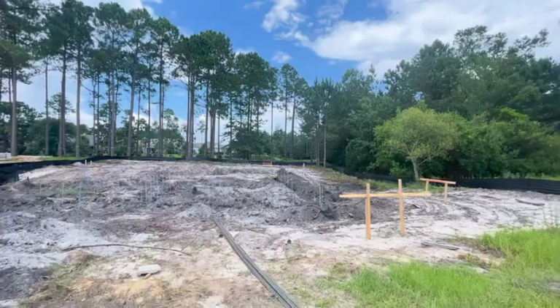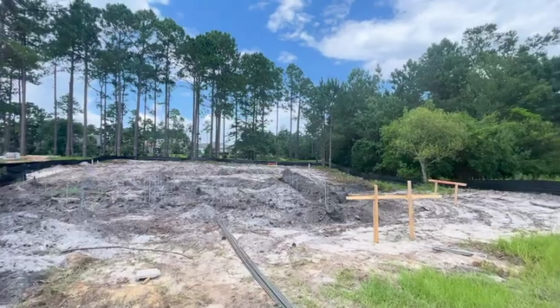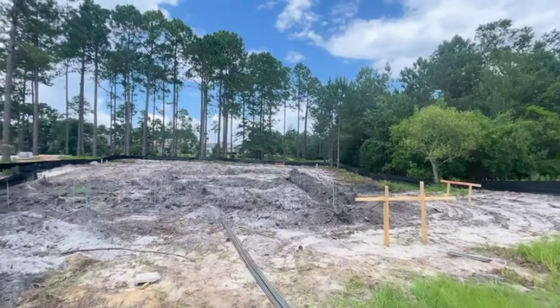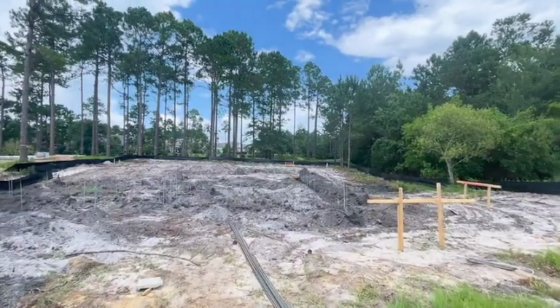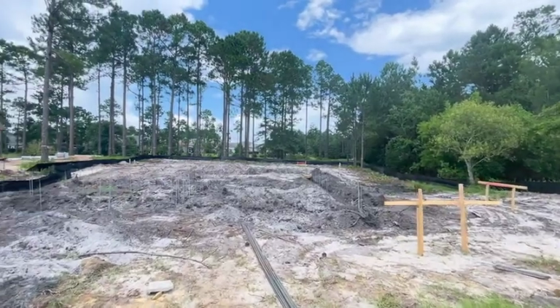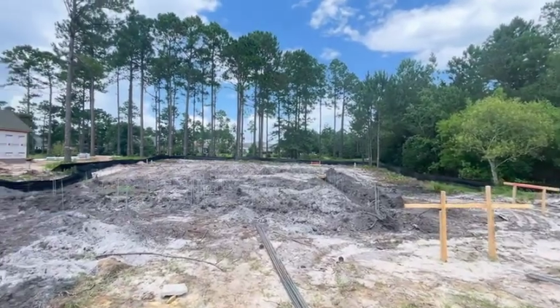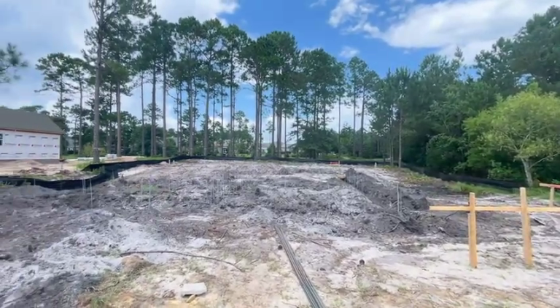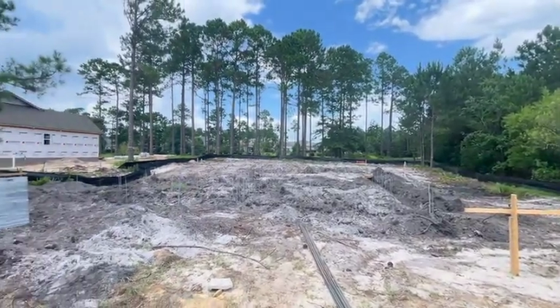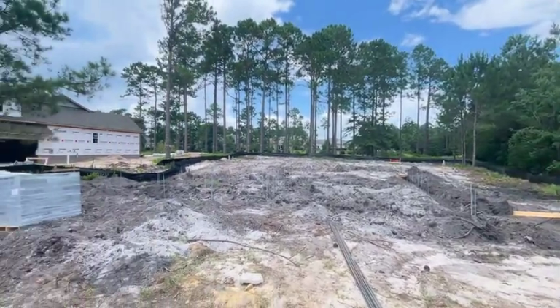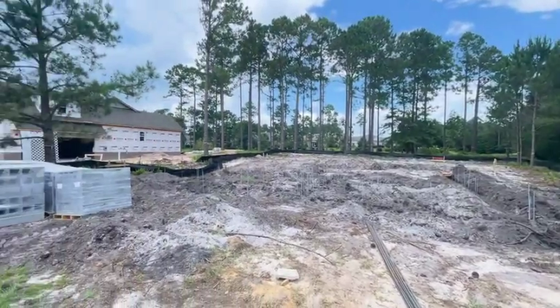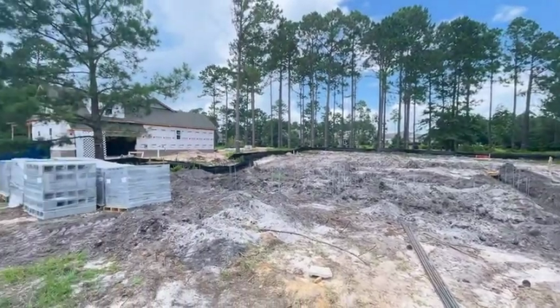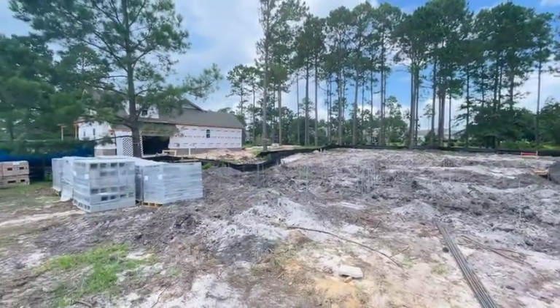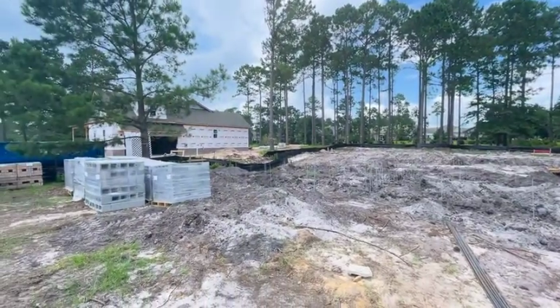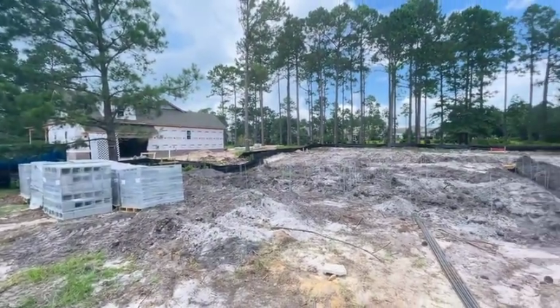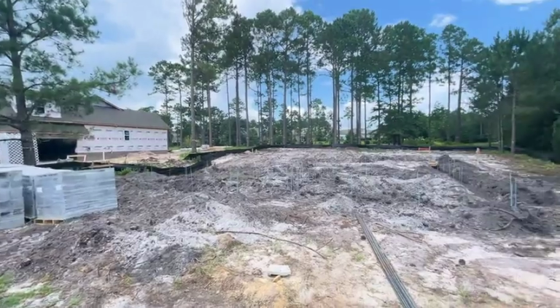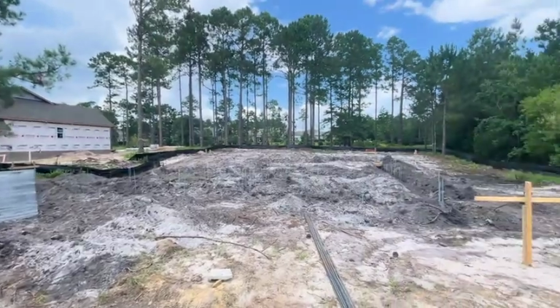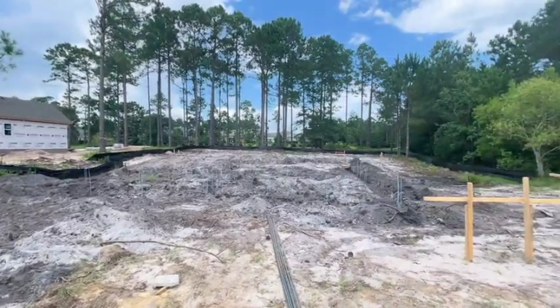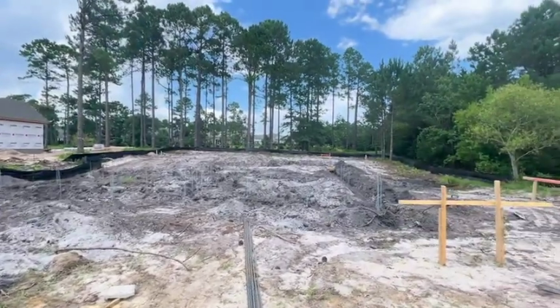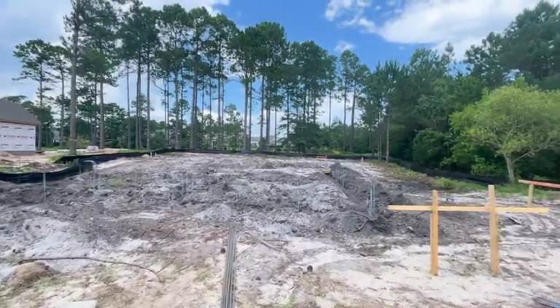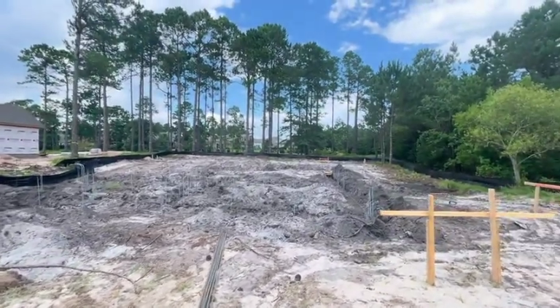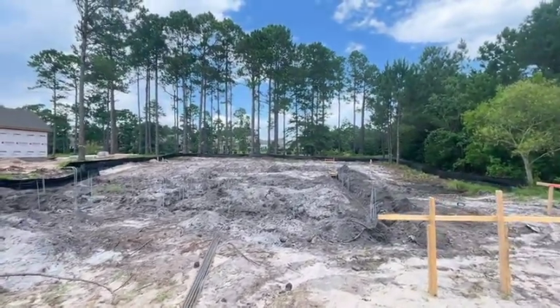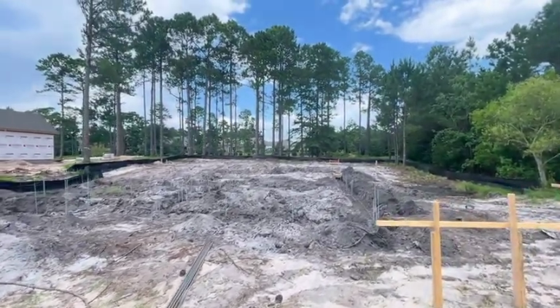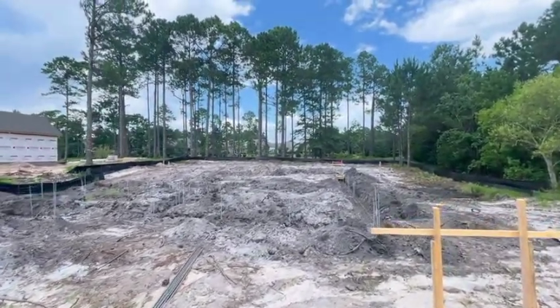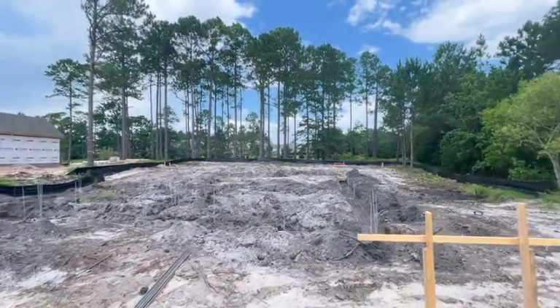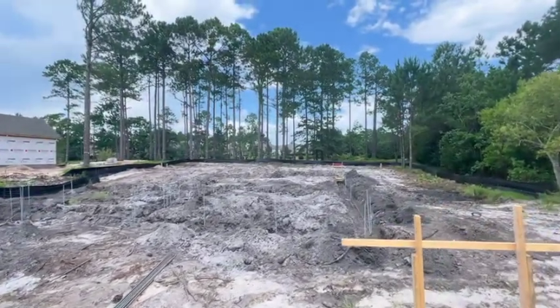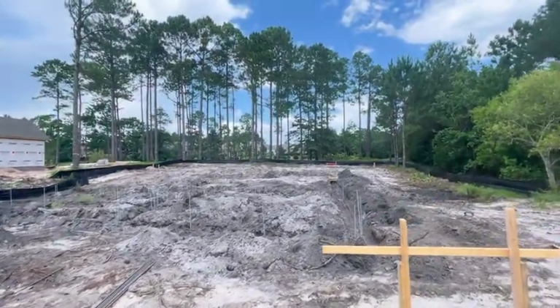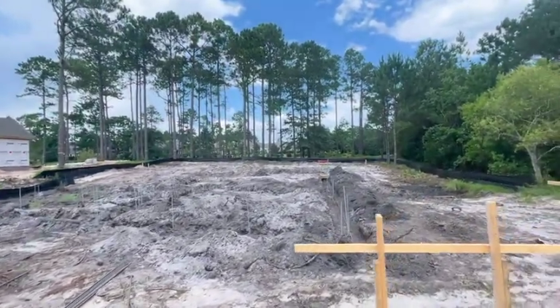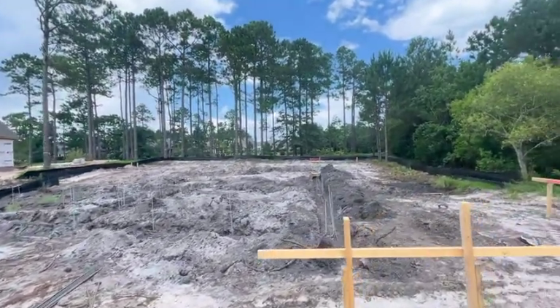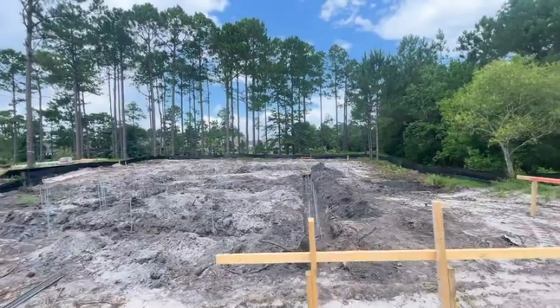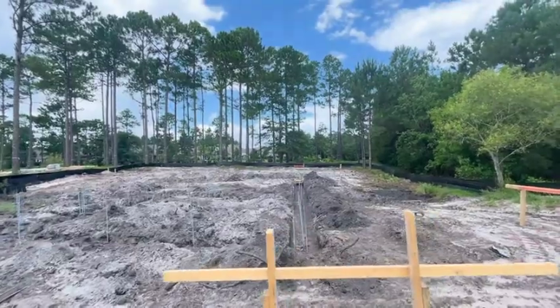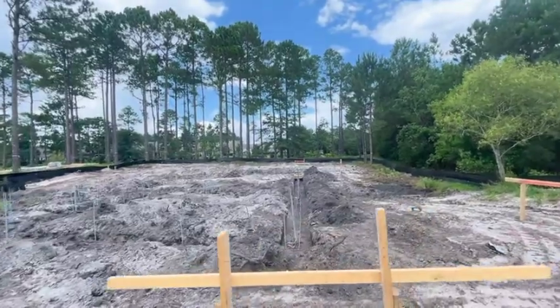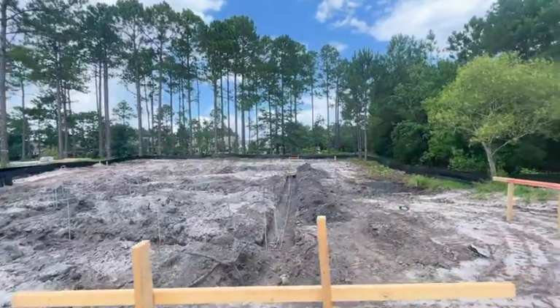Hello, it's Hannah with Hey Good Homes. I'm here at the beautiful River Sea and this is our brand new Pebble Cove that we are building on 557 Stanwood Drive.